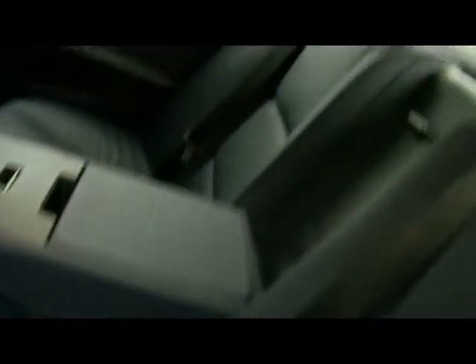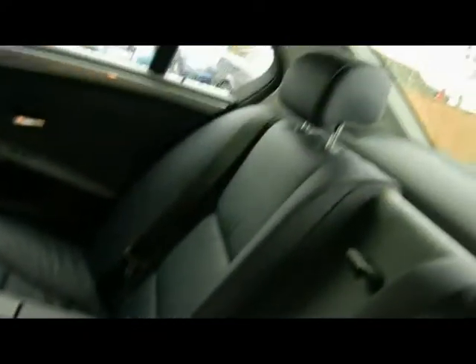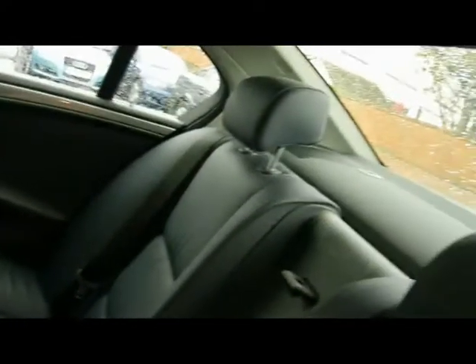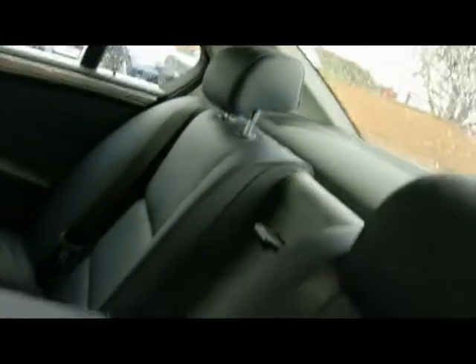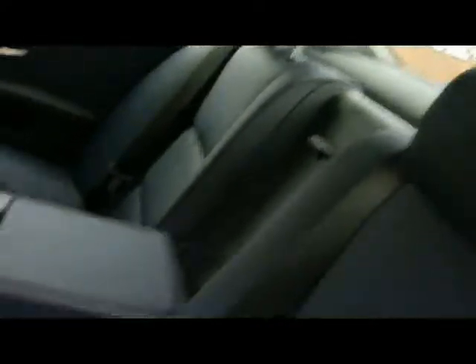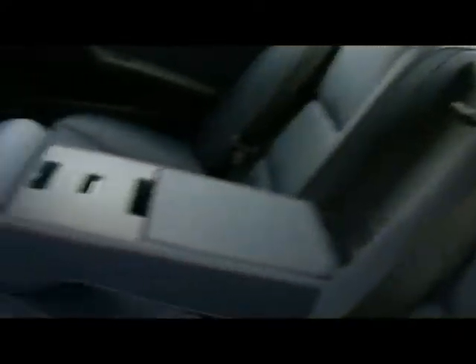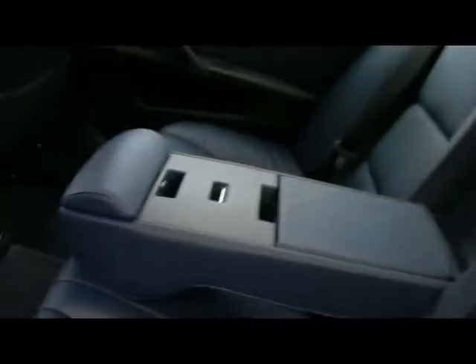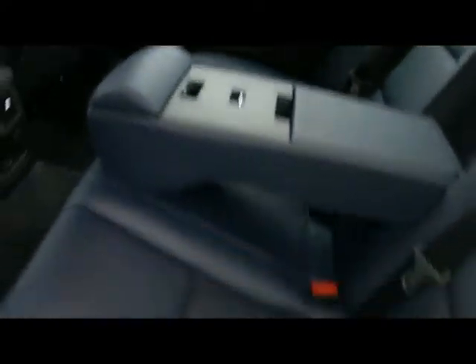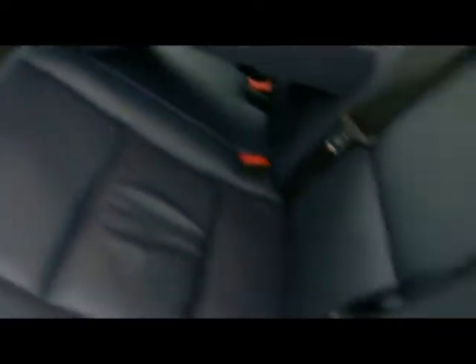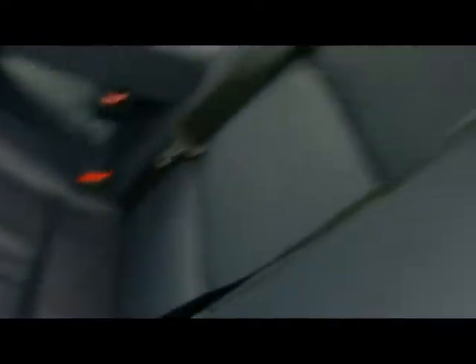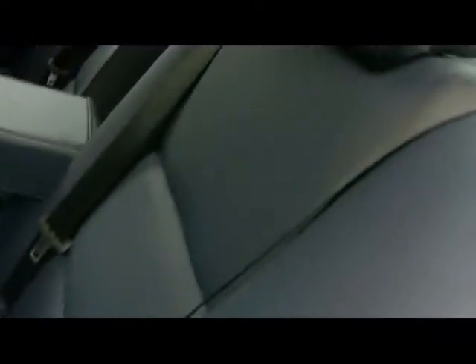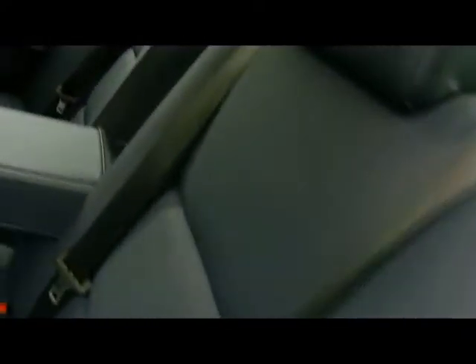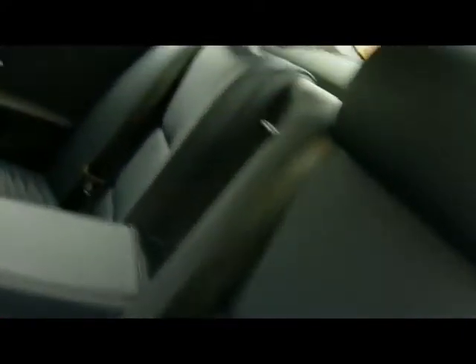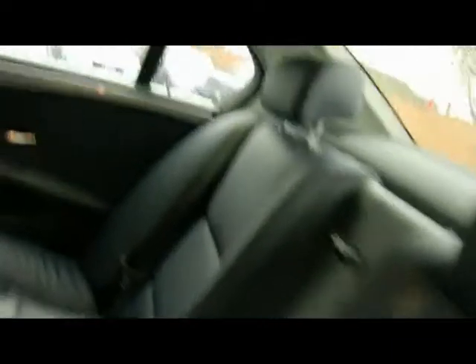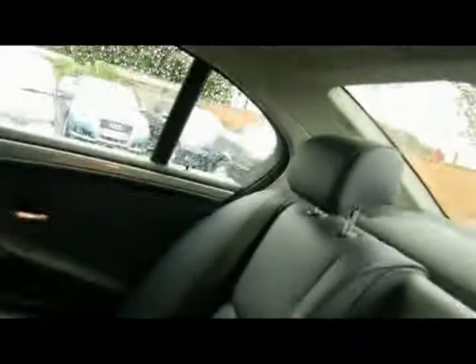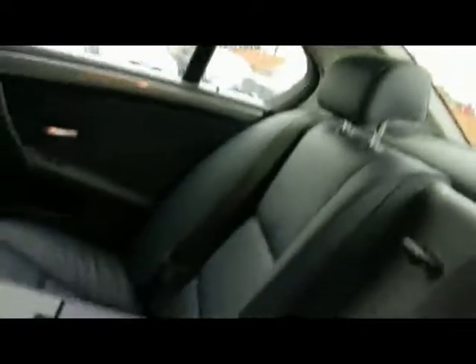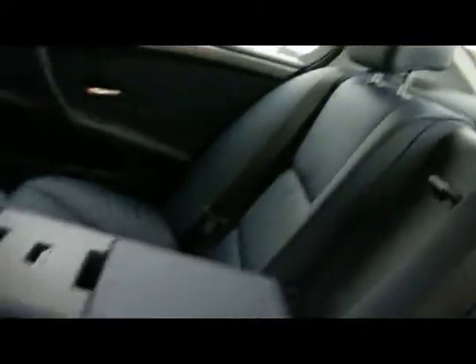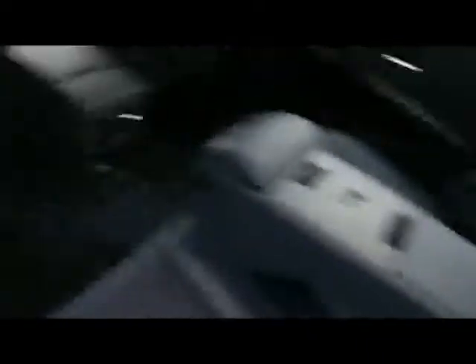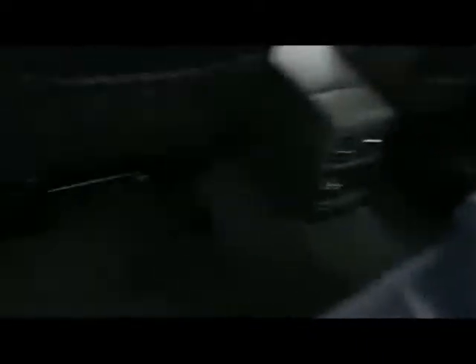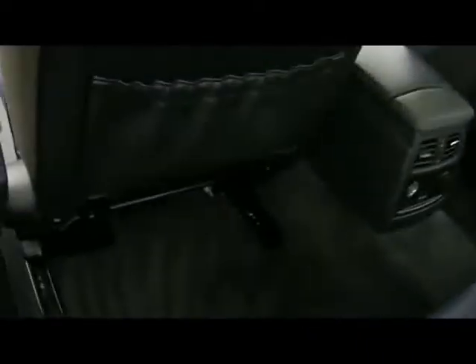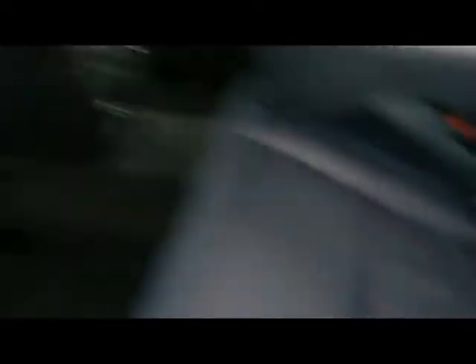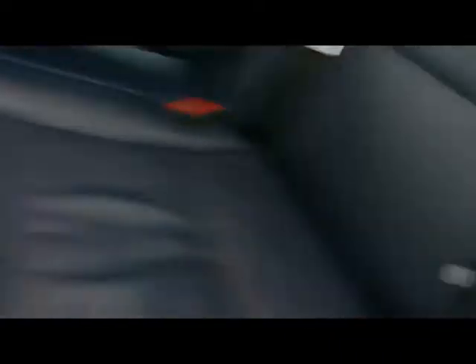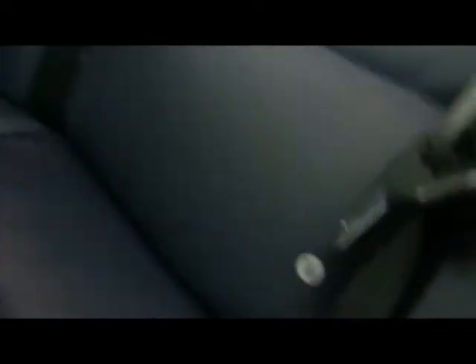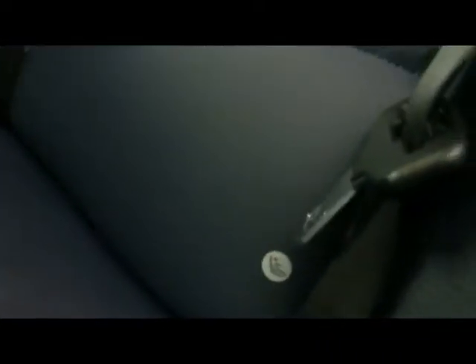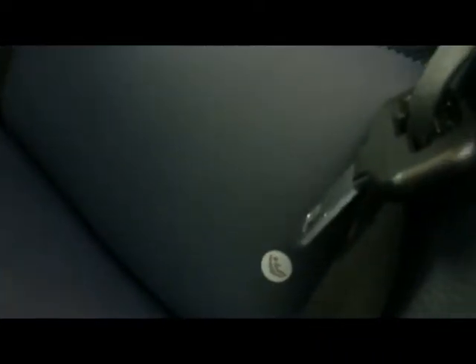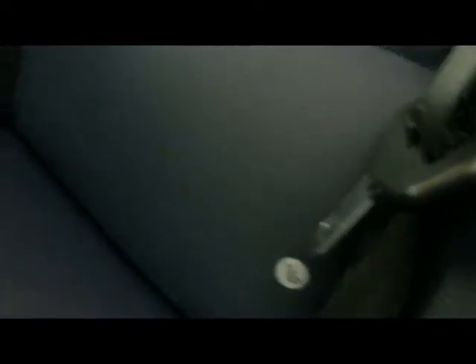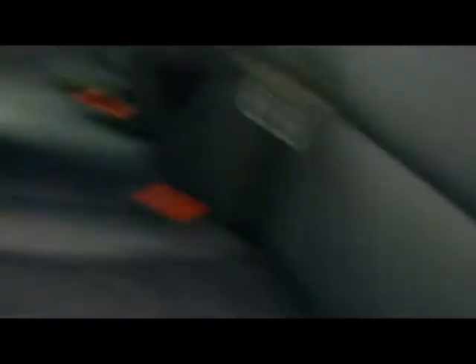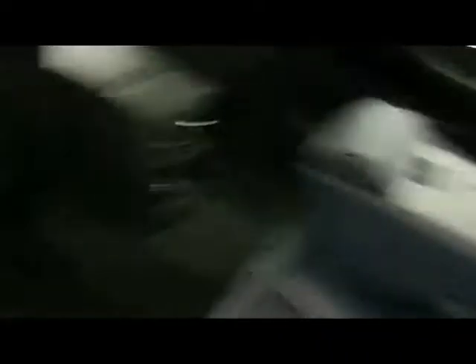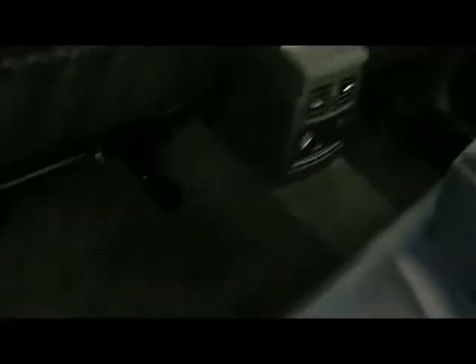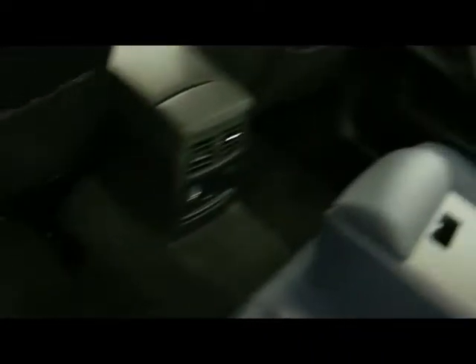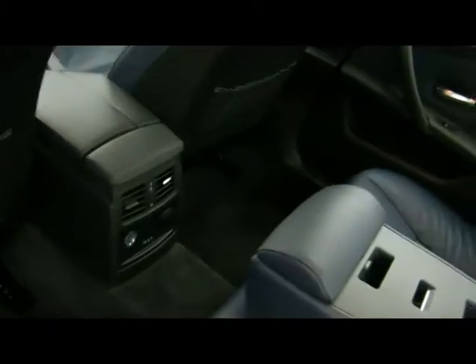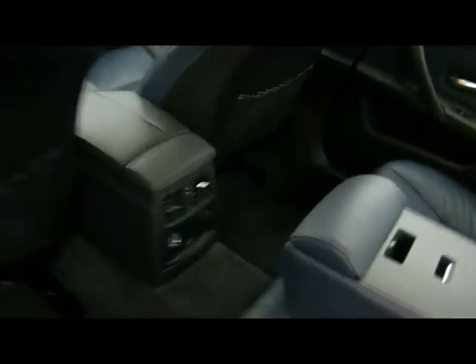Great condition. Centre folding armrest, three individual rear seatbelts. You've got ISOFIX should you want to fit any child seats, and plenty of legroom too.